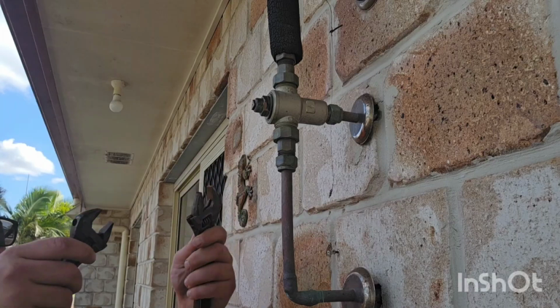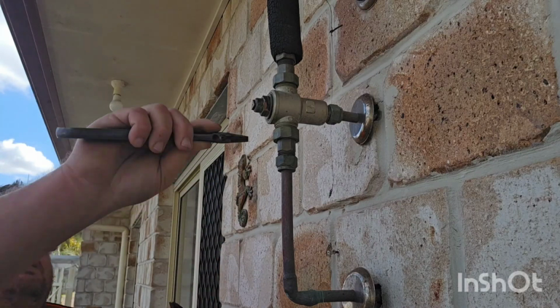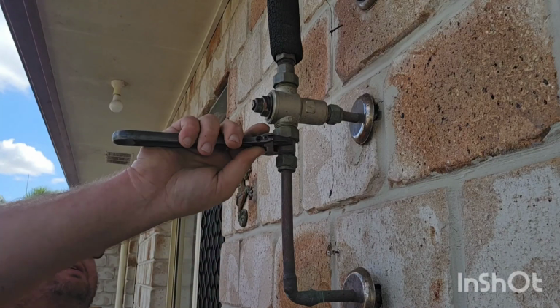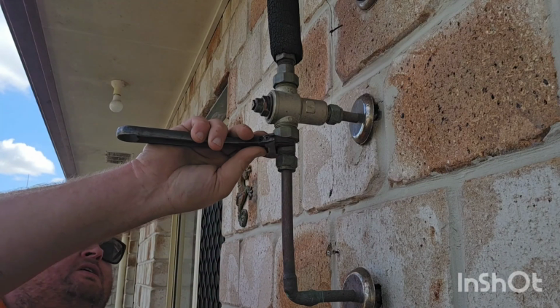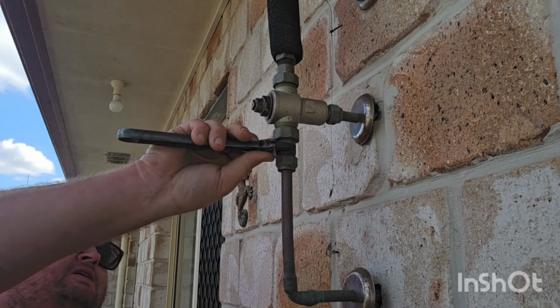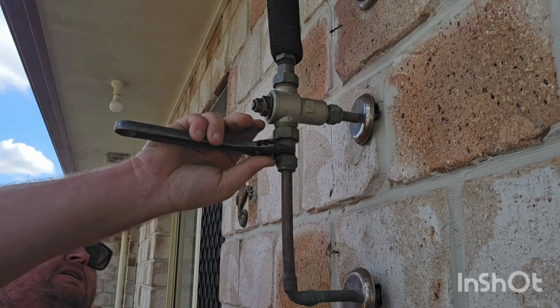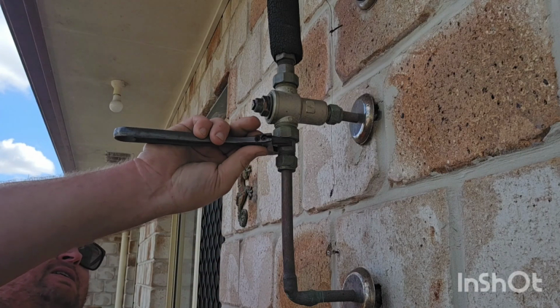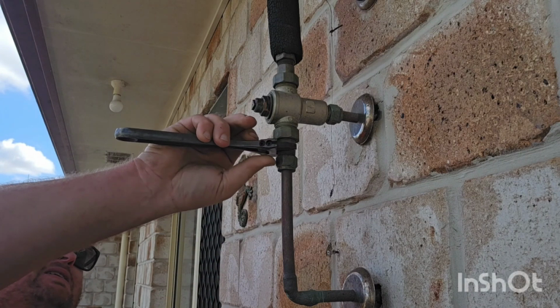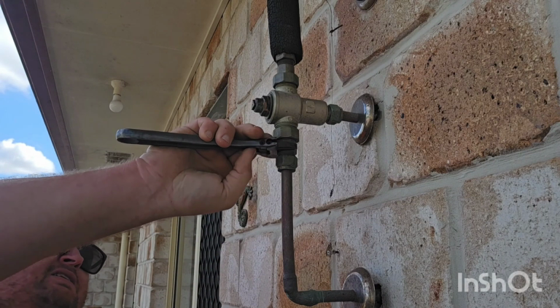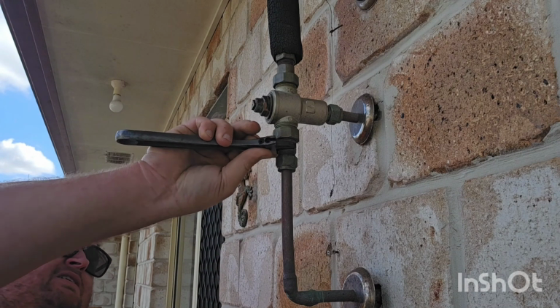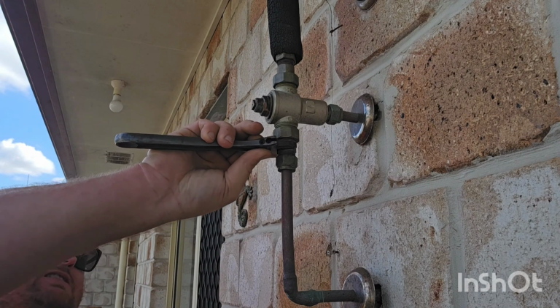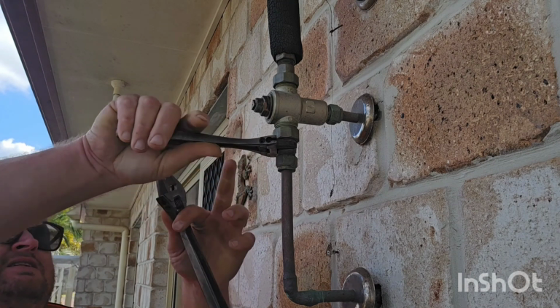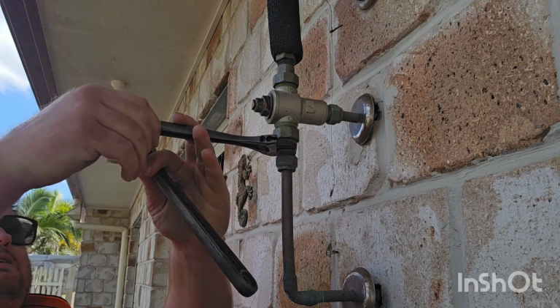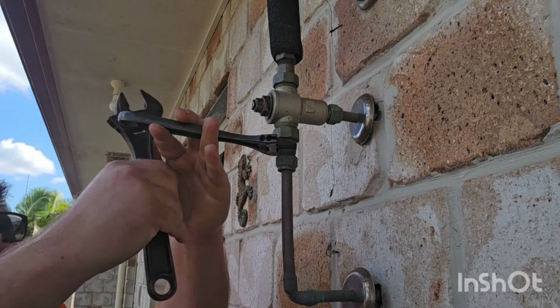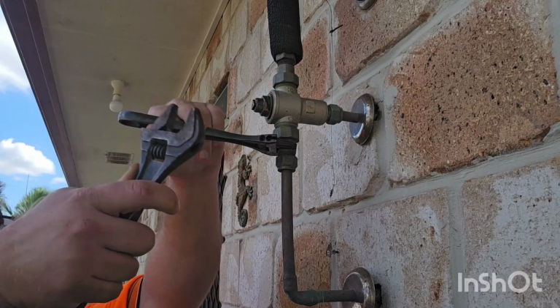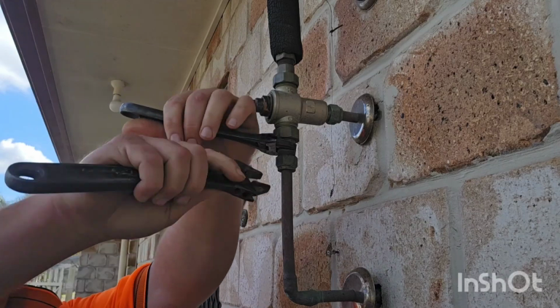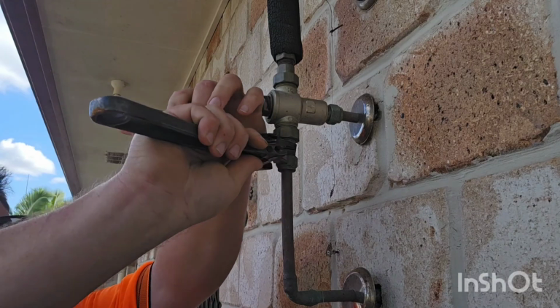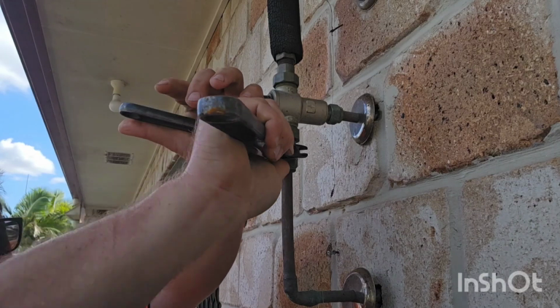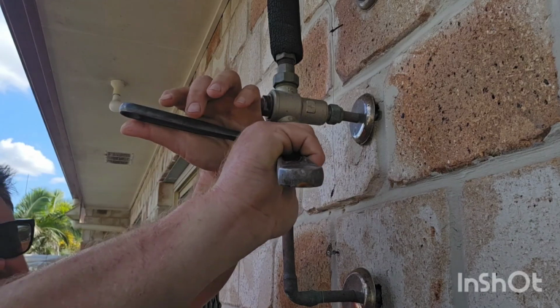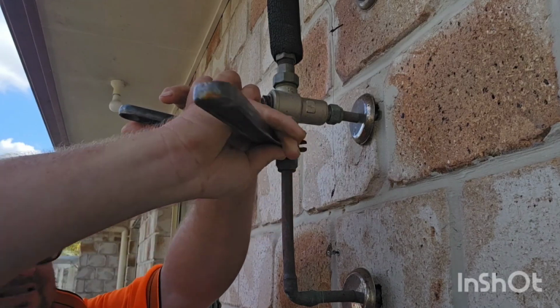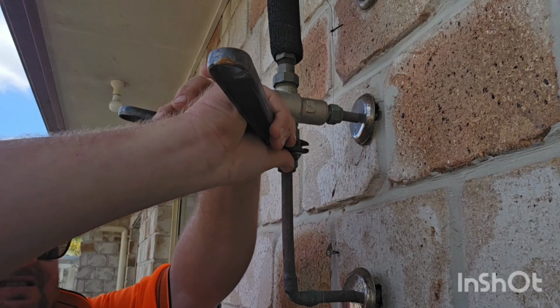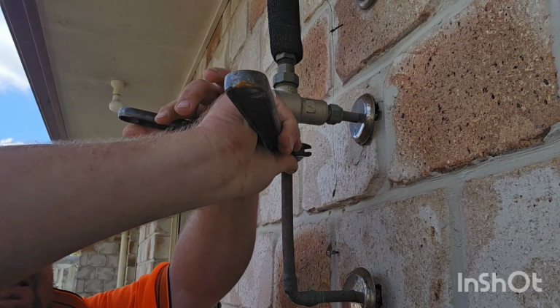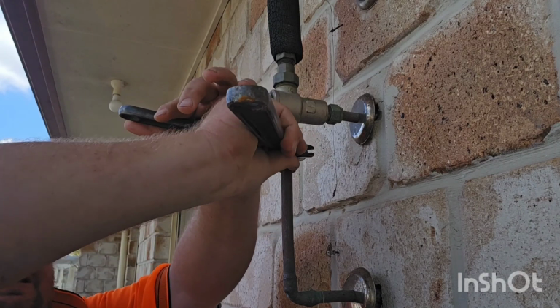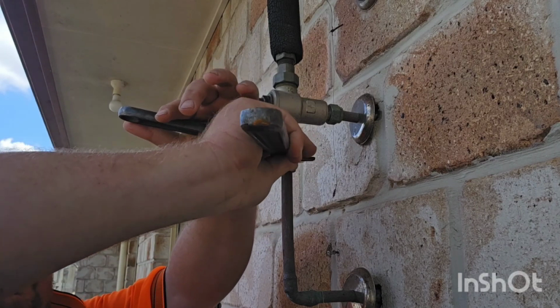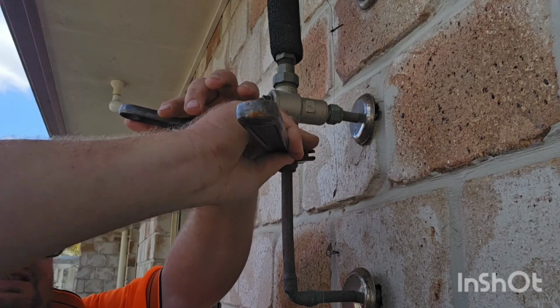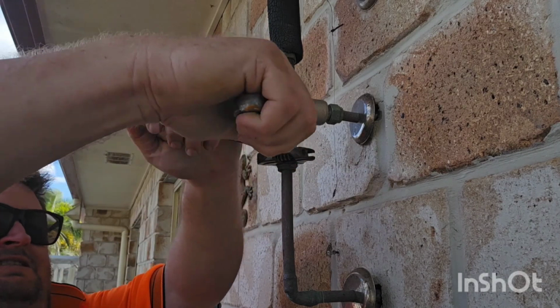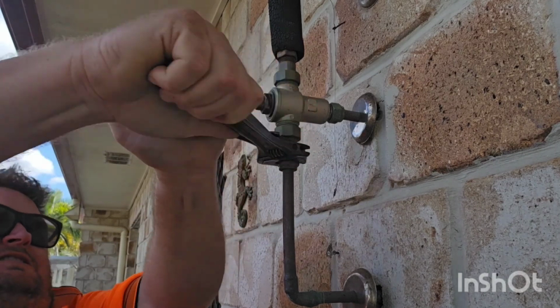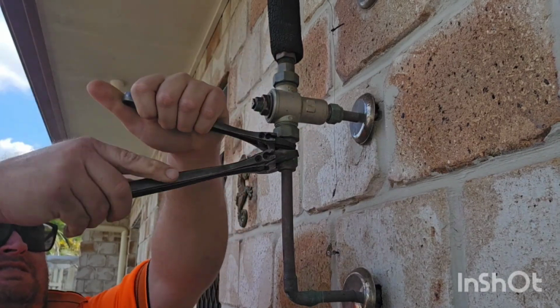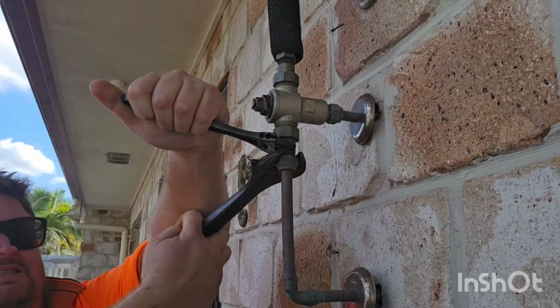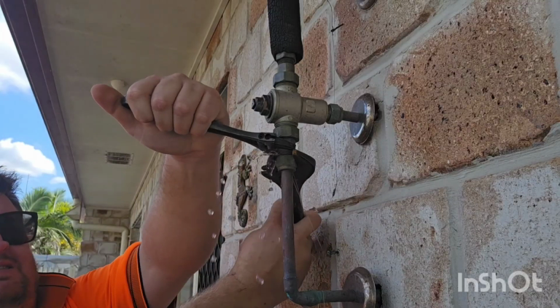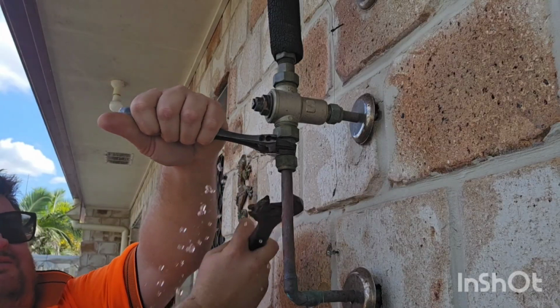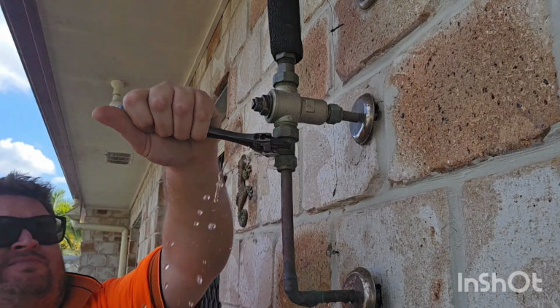What I'm going to show you in this video is how do you replace a tempering valve? The first thing I did was turn the water off at the water meter, and that's very important obviously.